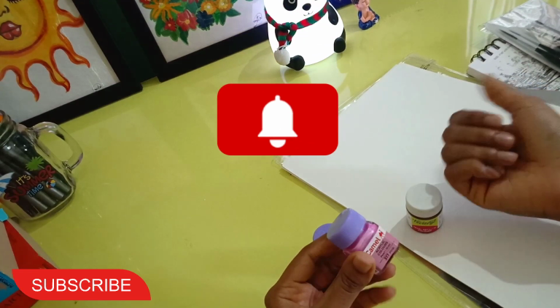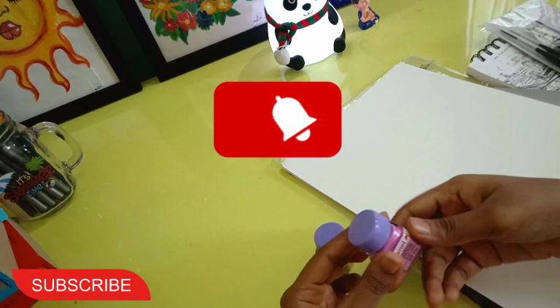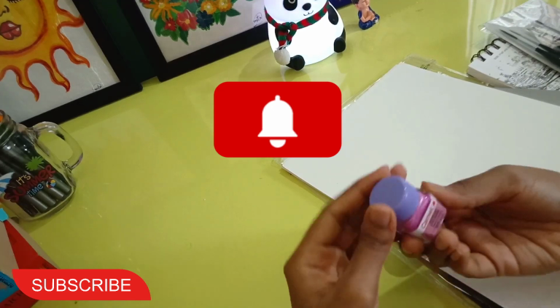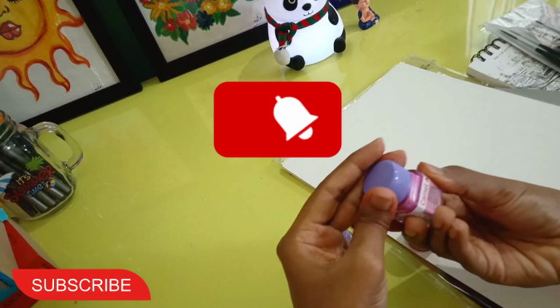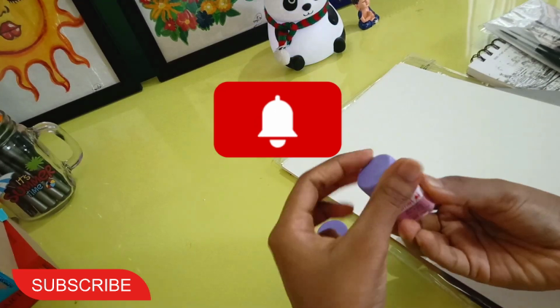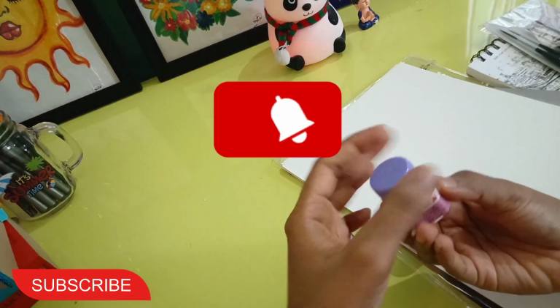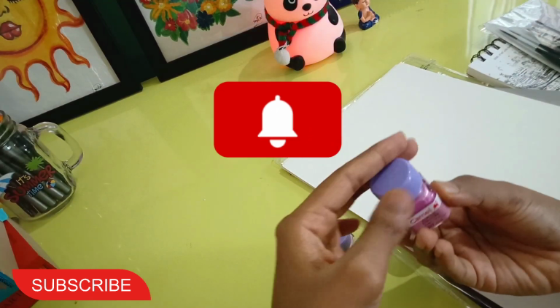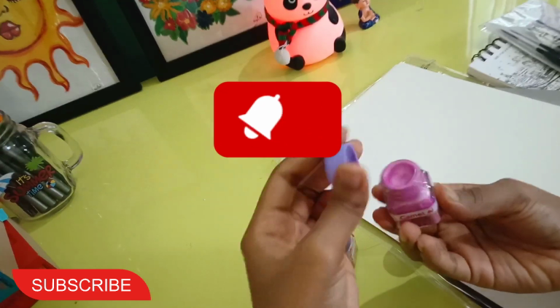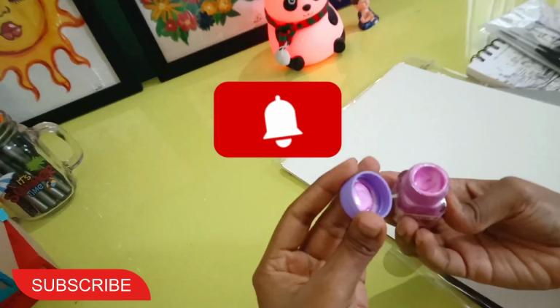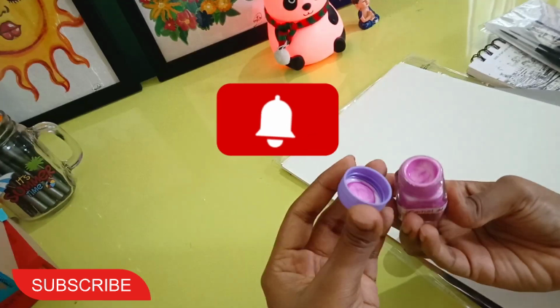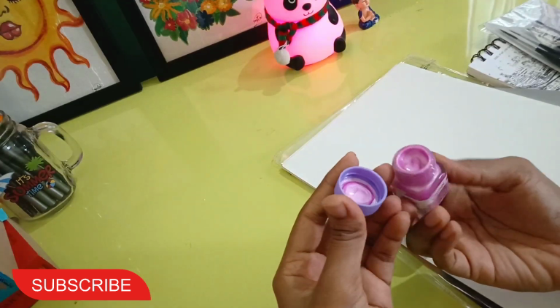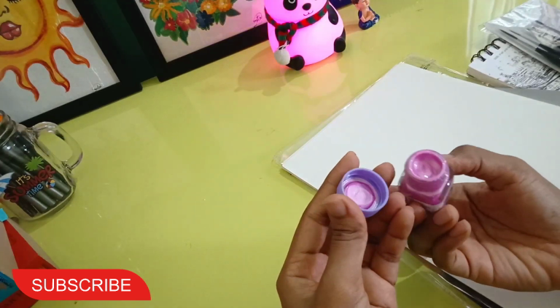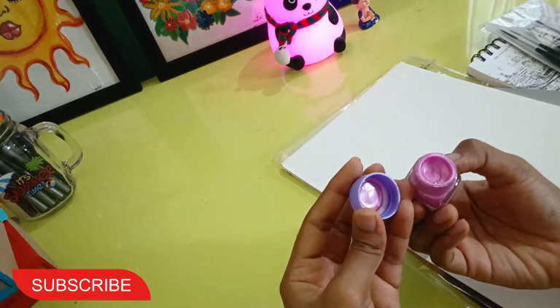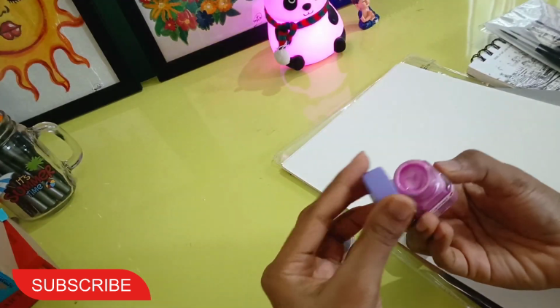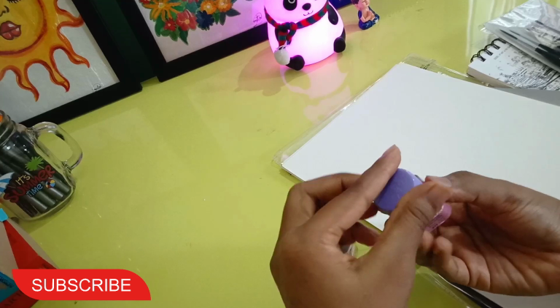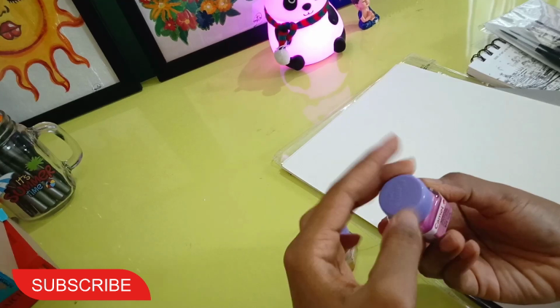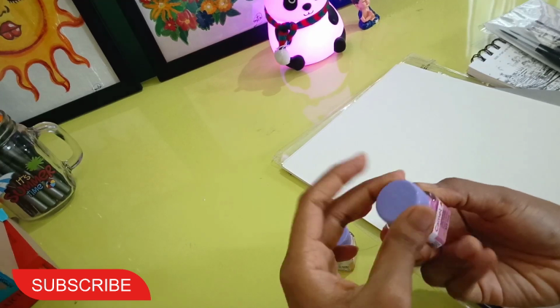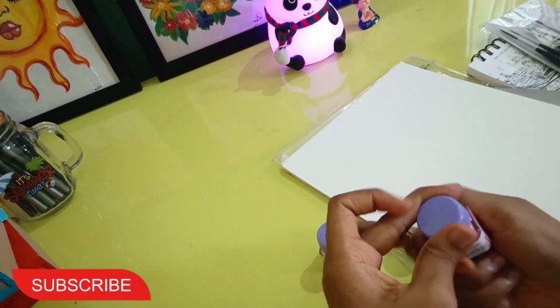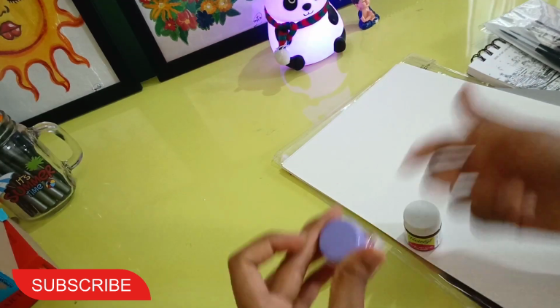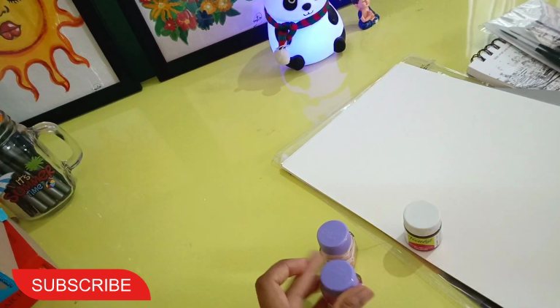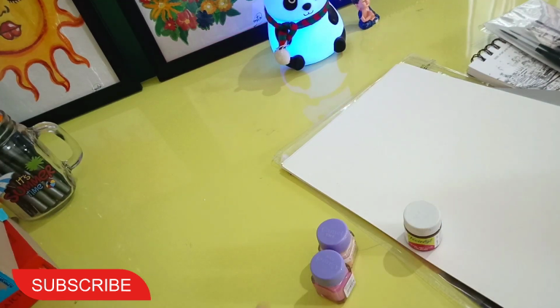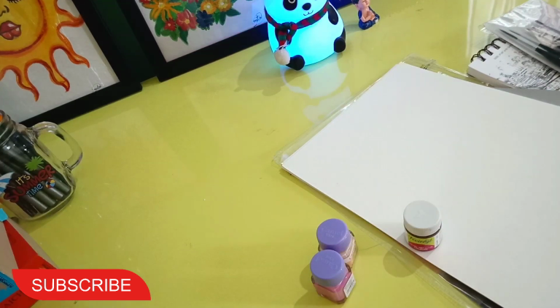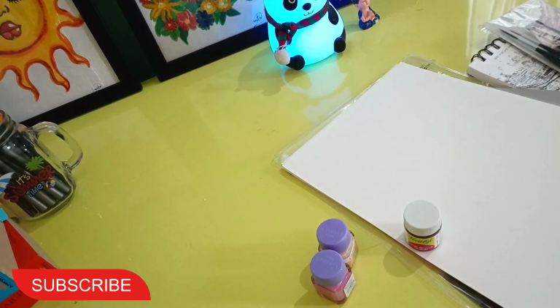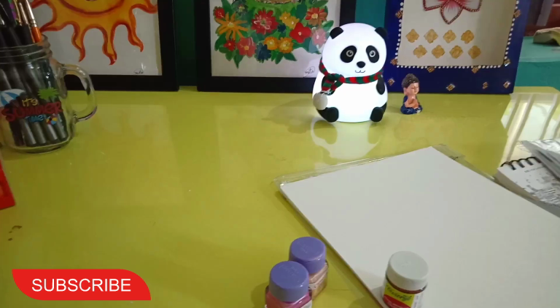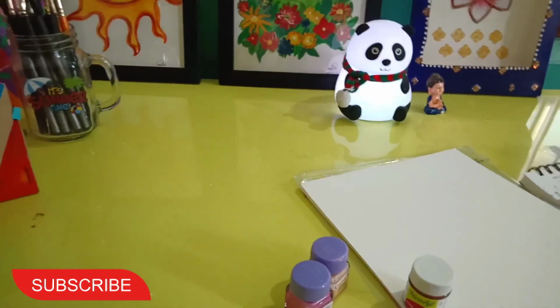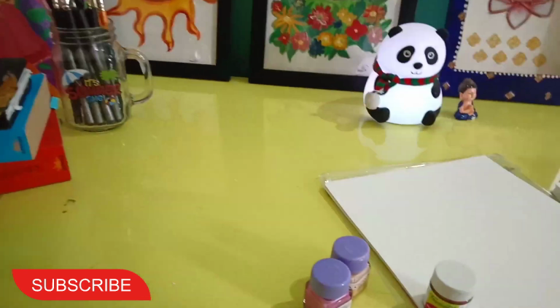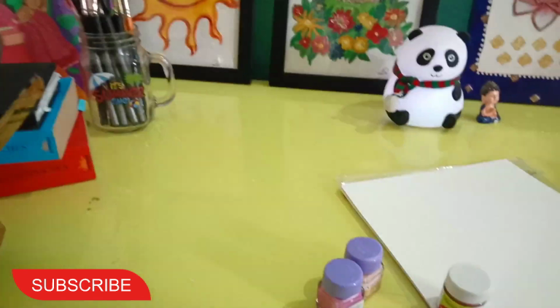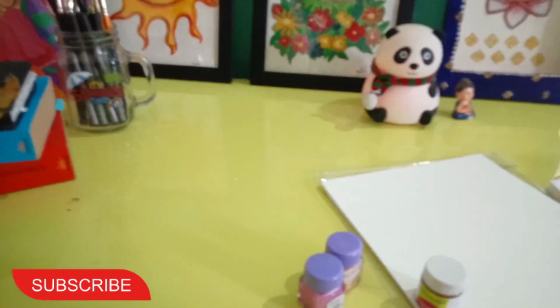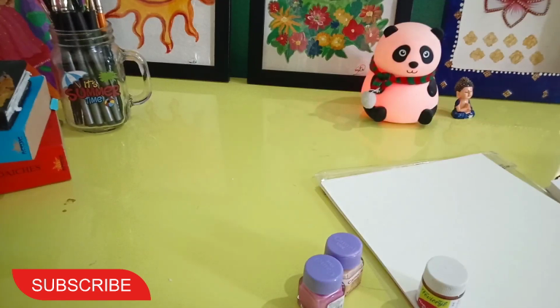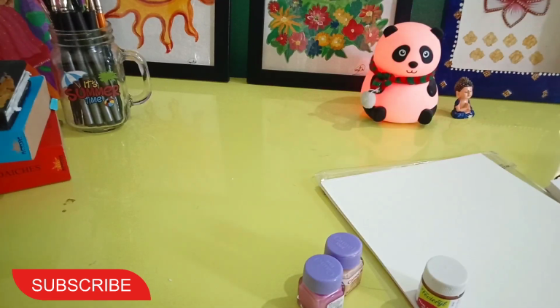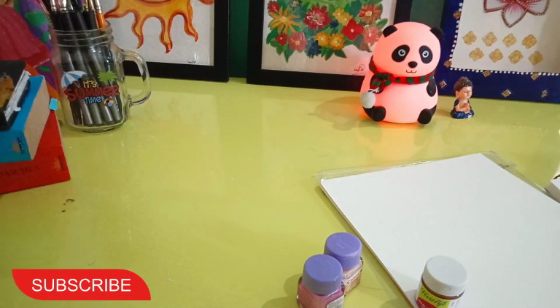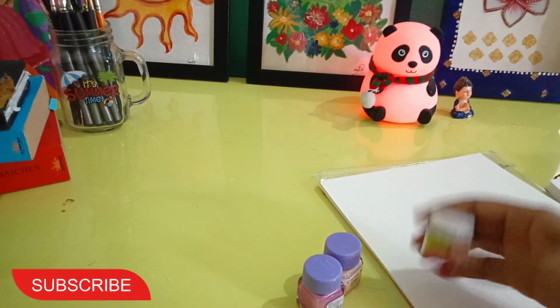I had ordered sky blue as well, but unfortunately it was out of stock, so they sent me pink instead. Pink is good too — it looks nice and I'm very excited to use it.